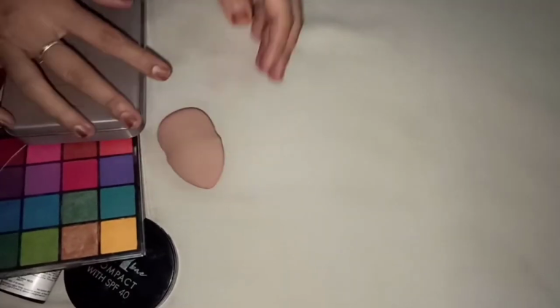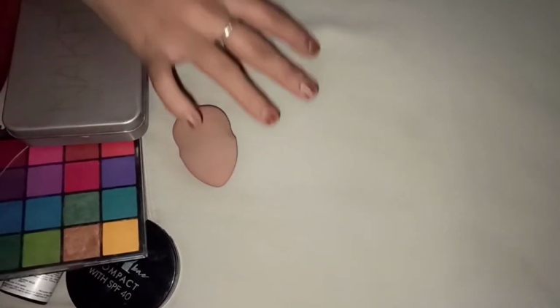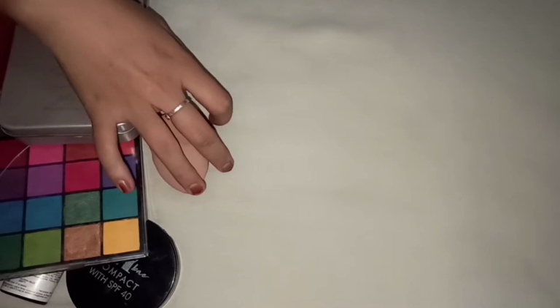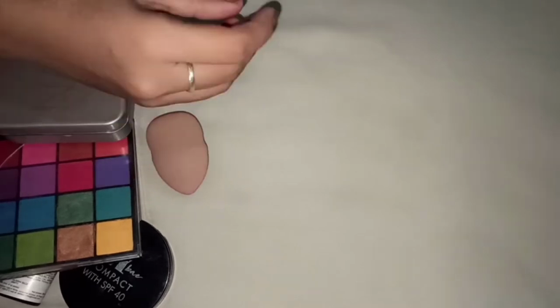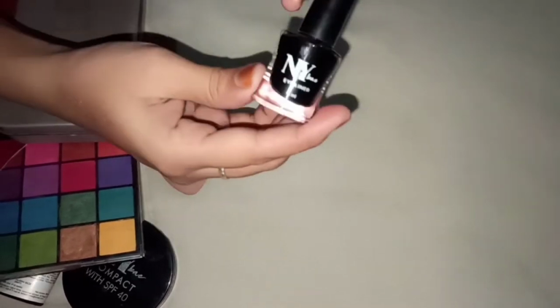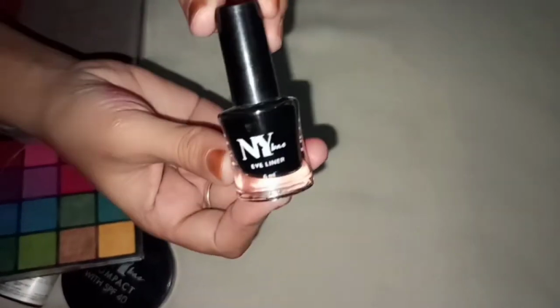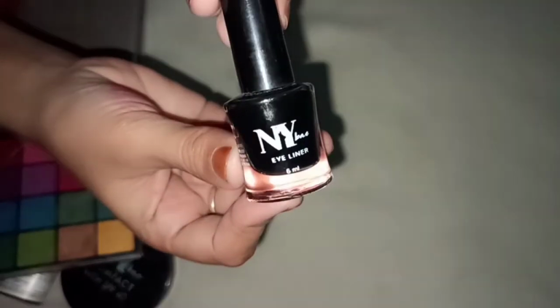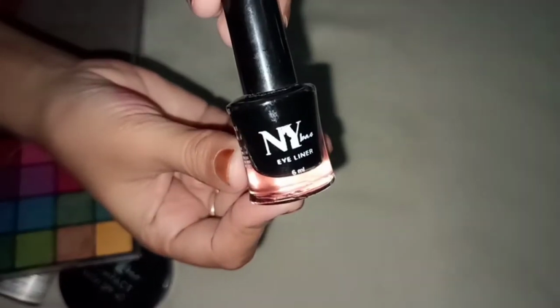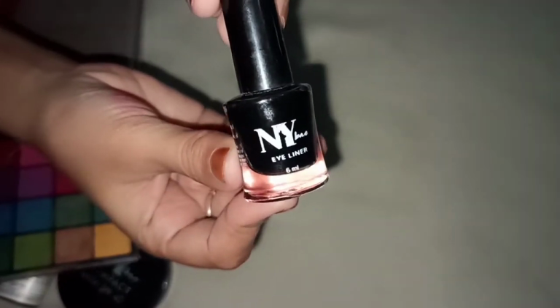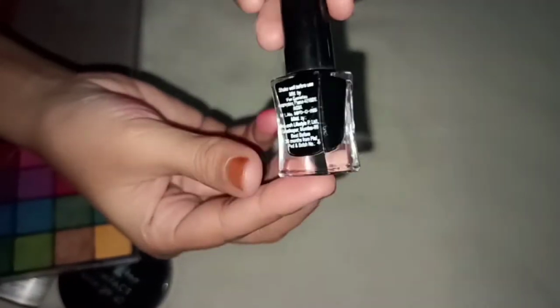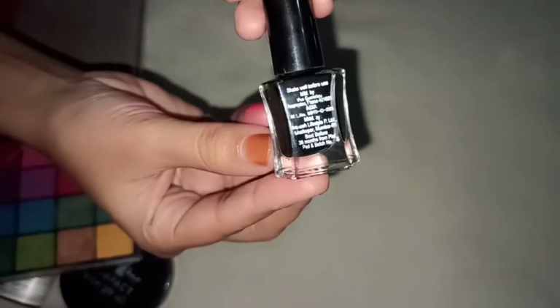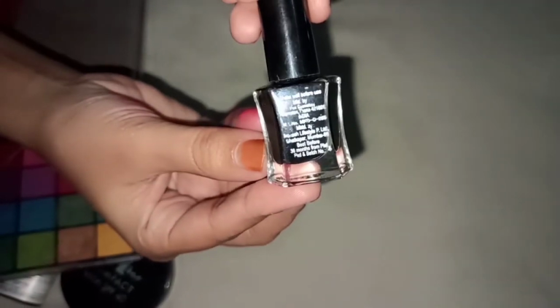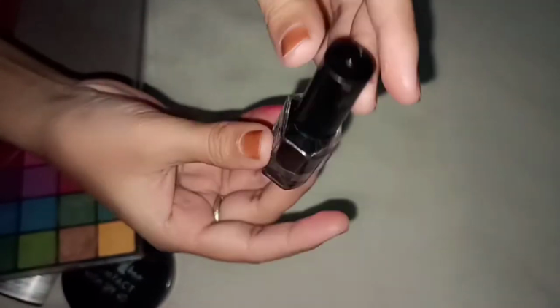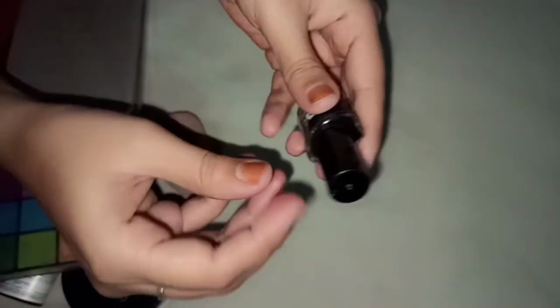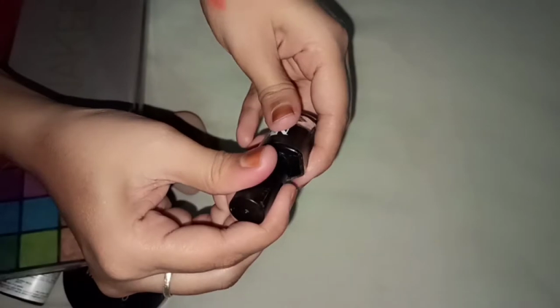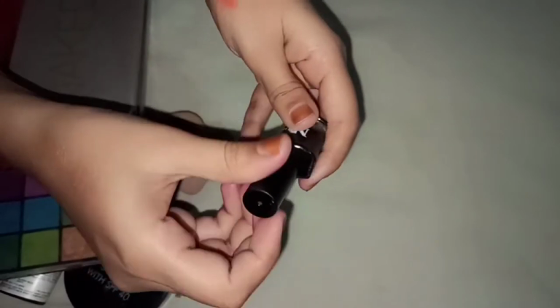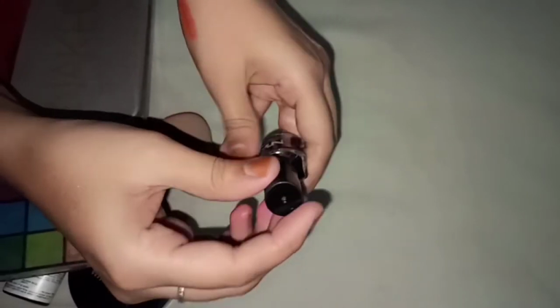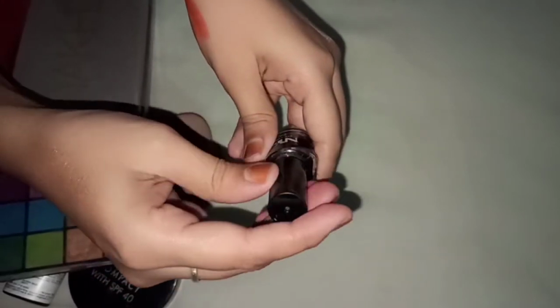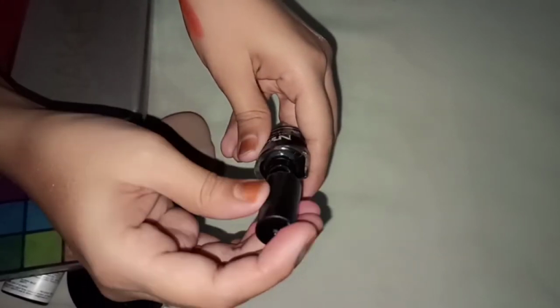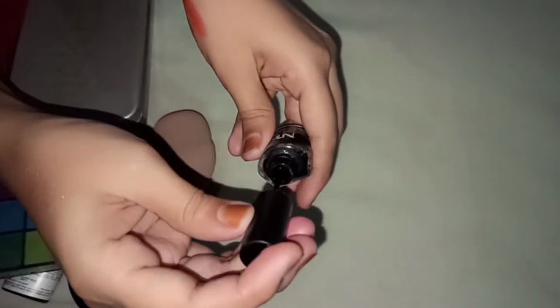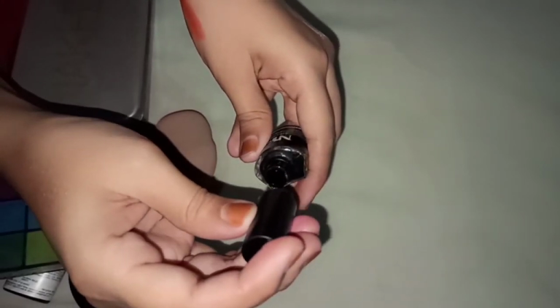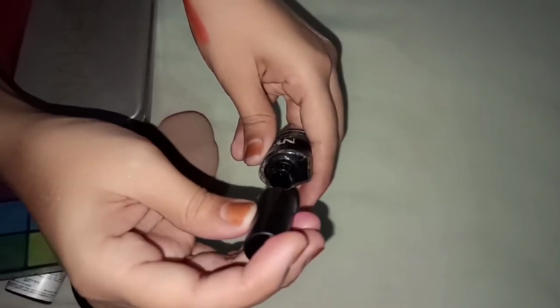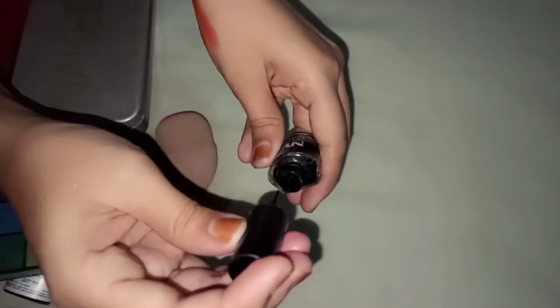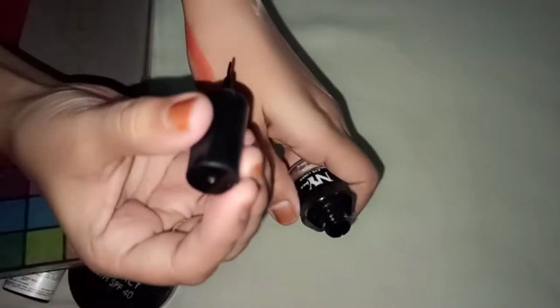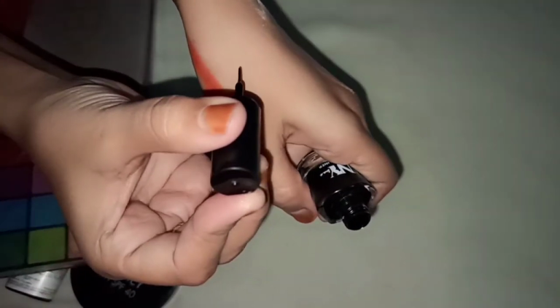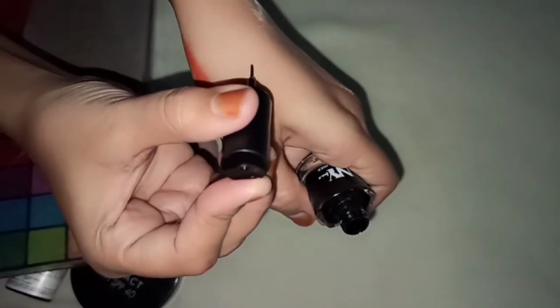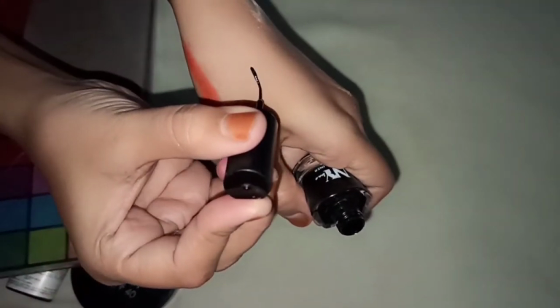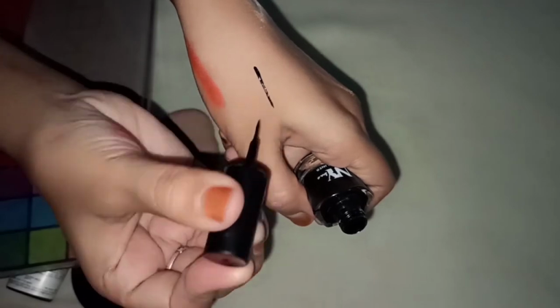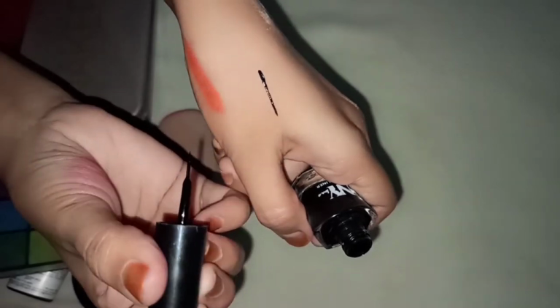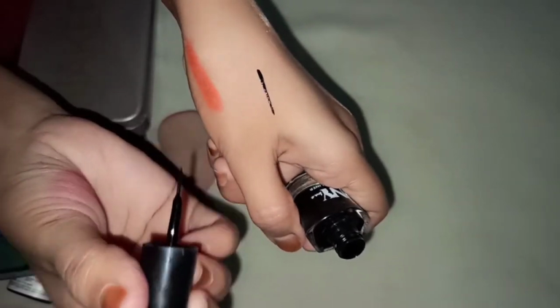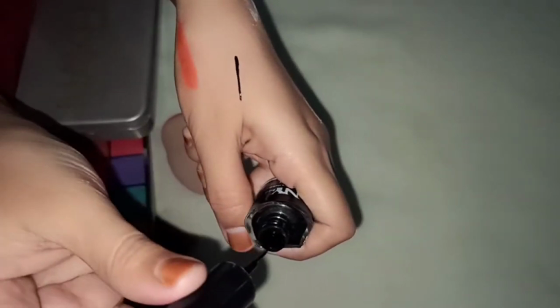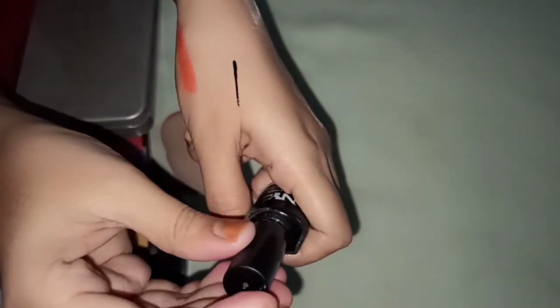This is my NYB eyeliner. It is very dark and its price is 80. On sale, I got it for 55.